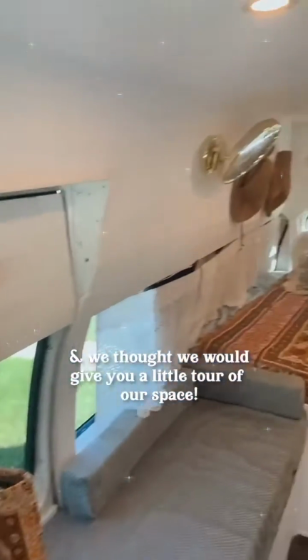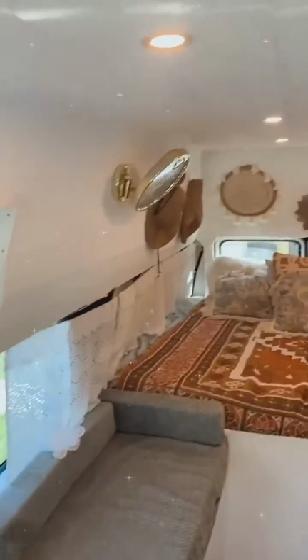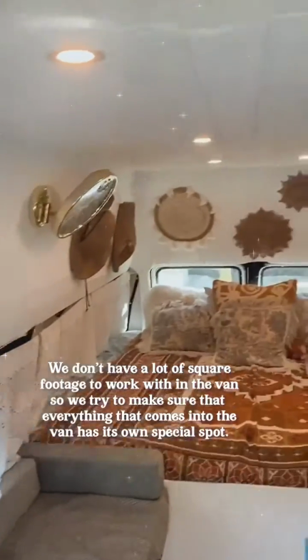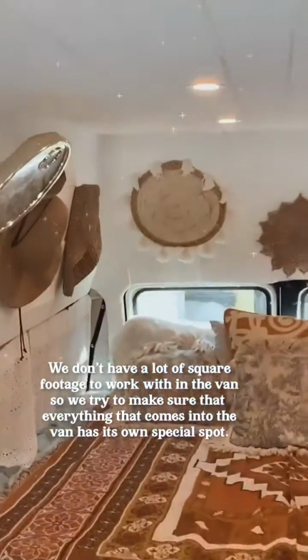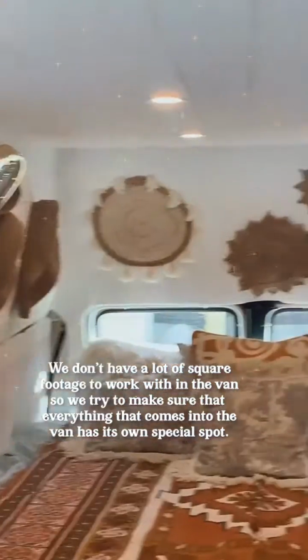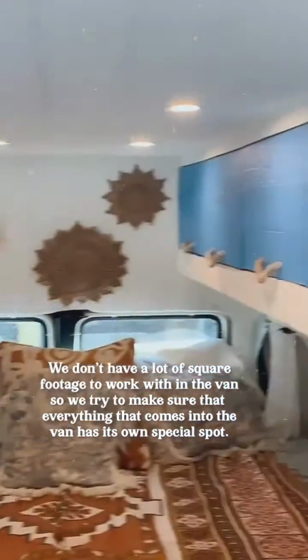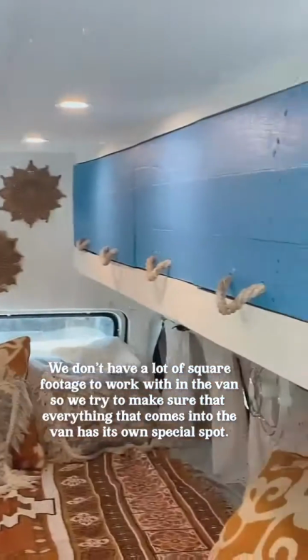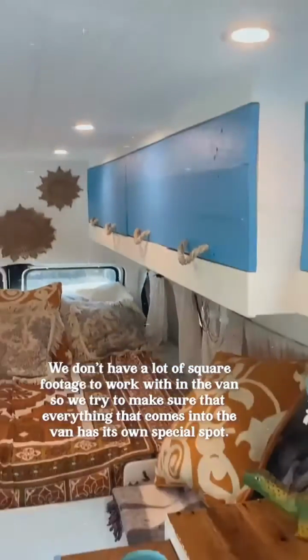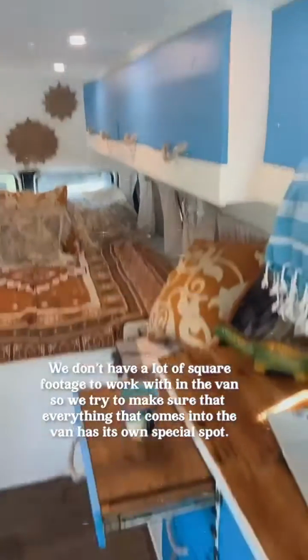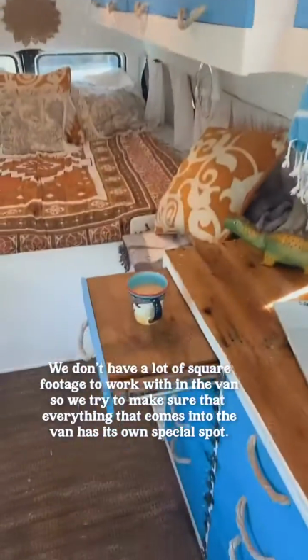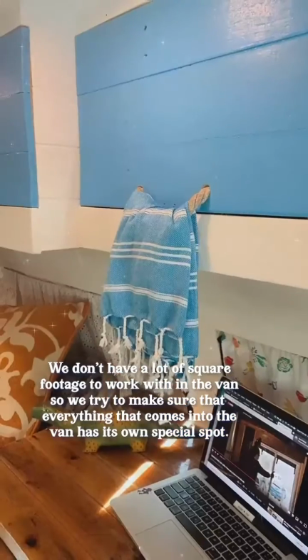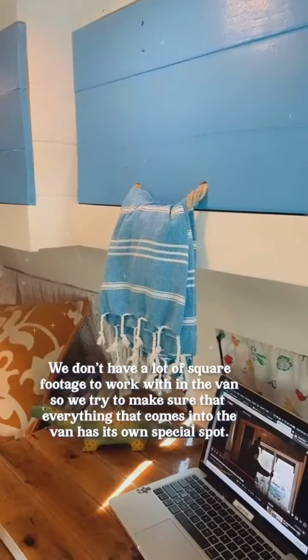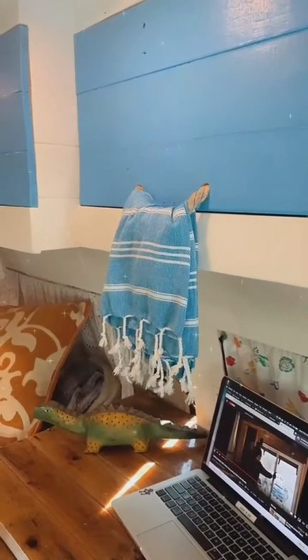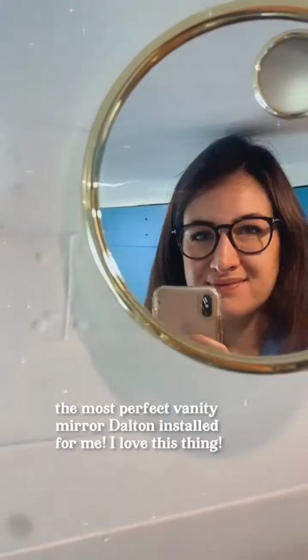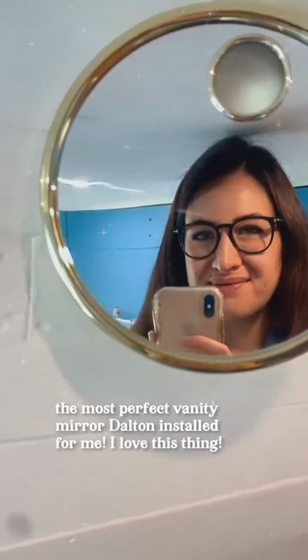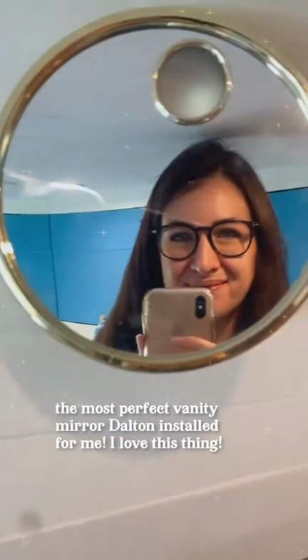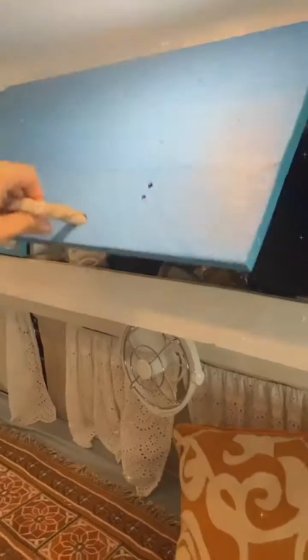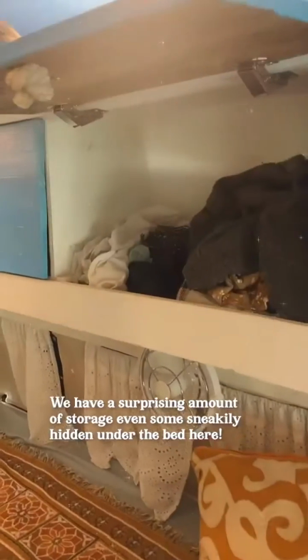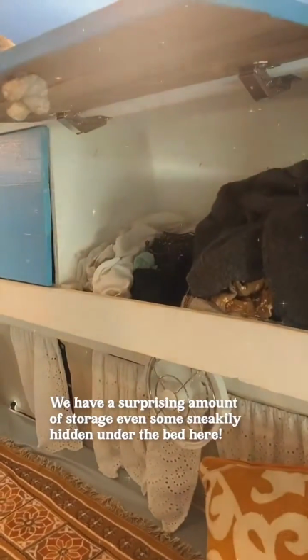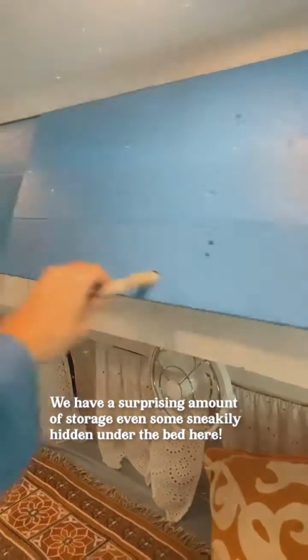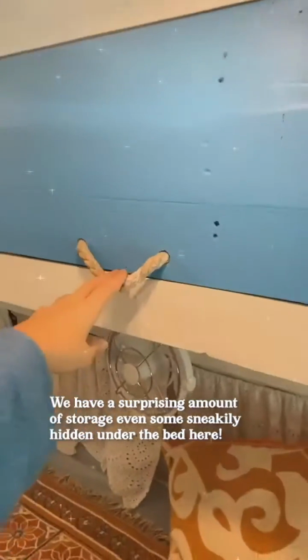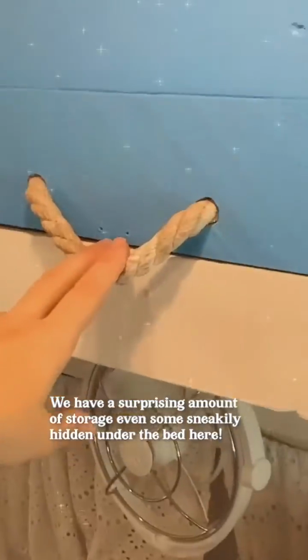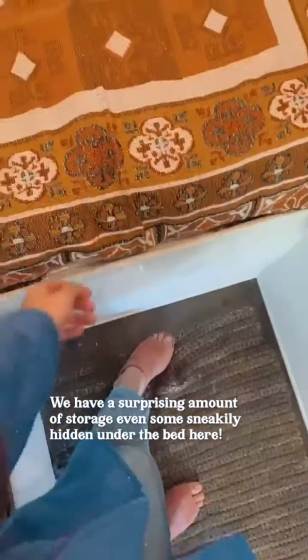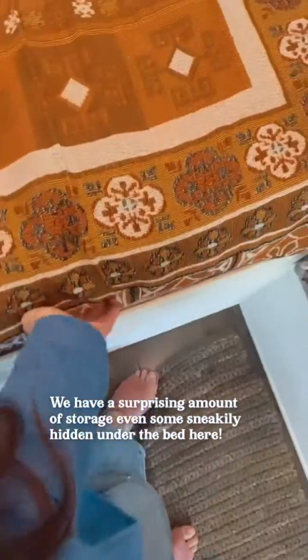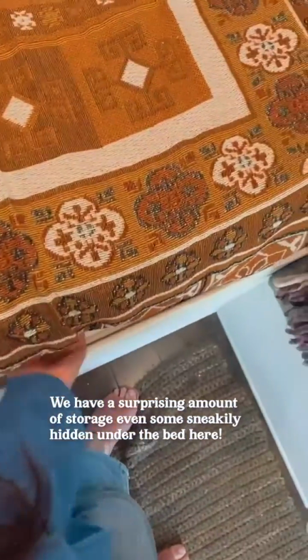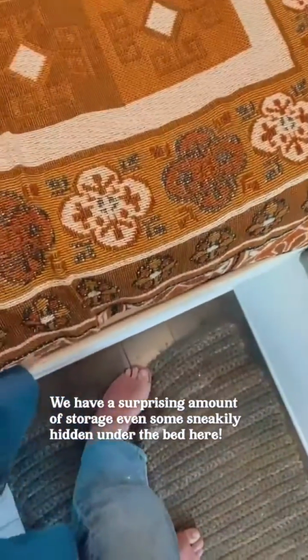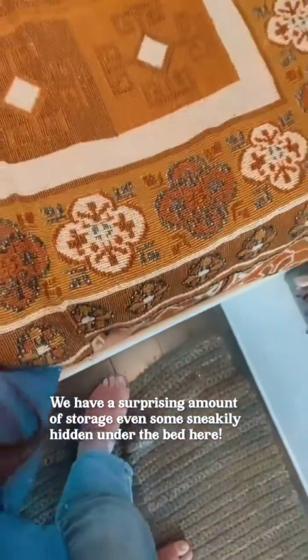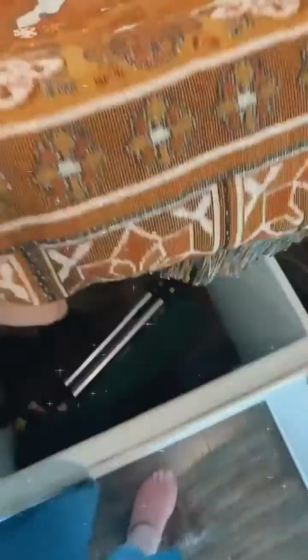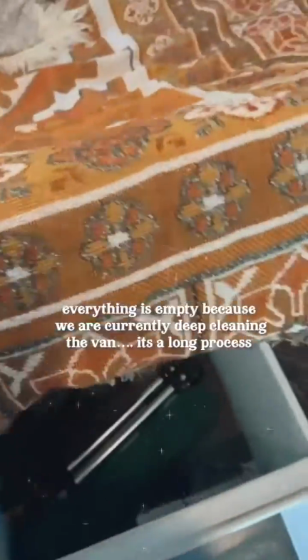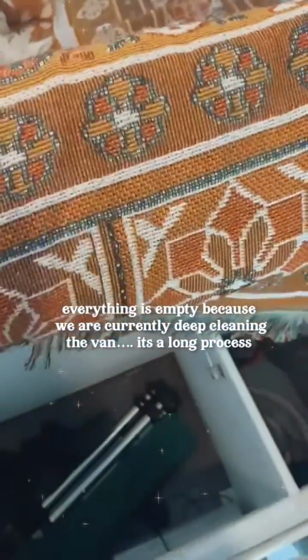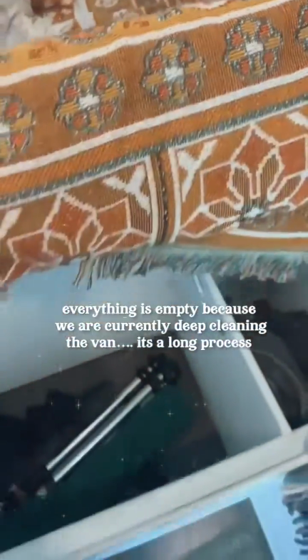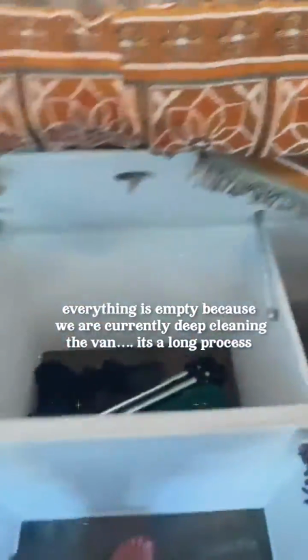We don't have a lot of square footage to work with in the van, so we try to make sure that everything we bring into the van has its own special spot. We have a surprising amount of storage, even some sneakily hidden under the bed here. Things are a bit empty because we're cleaning things out right now.